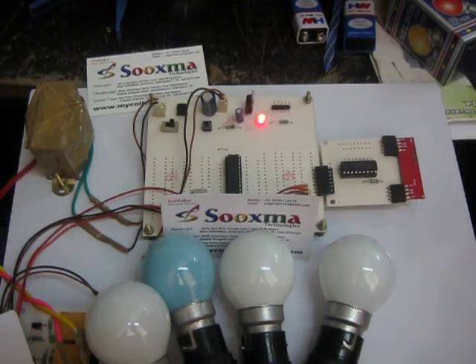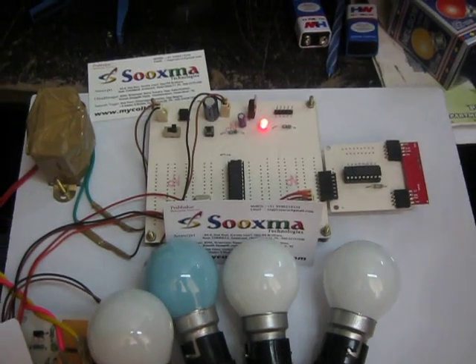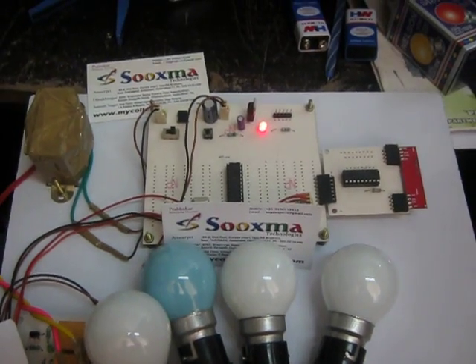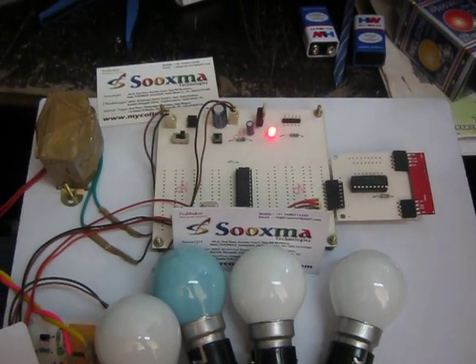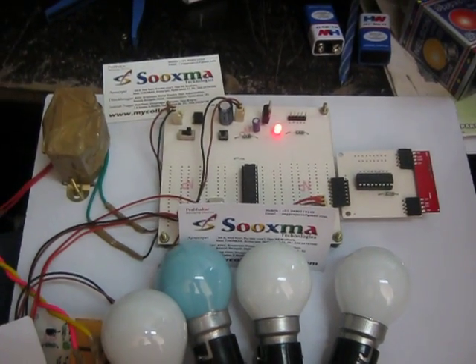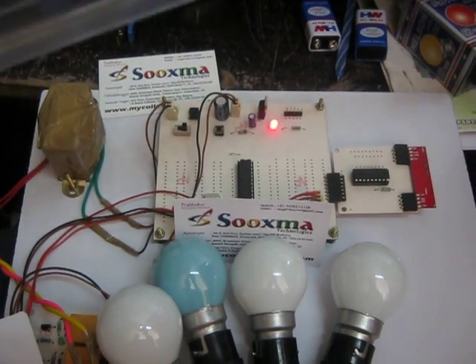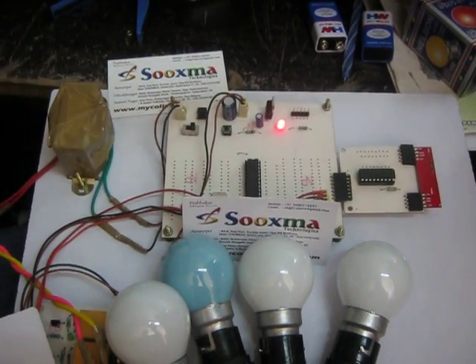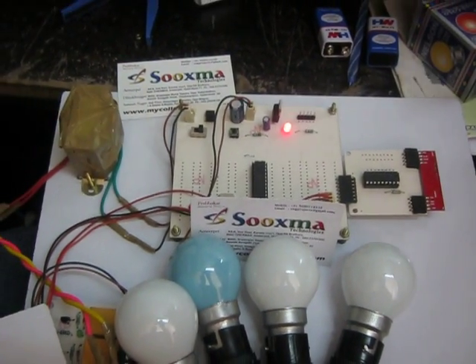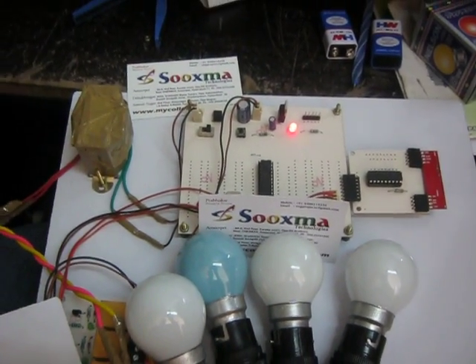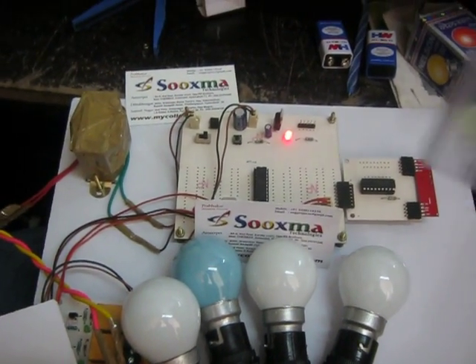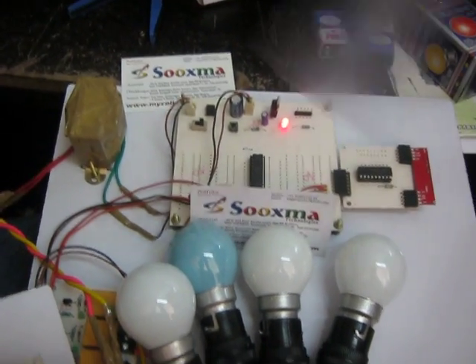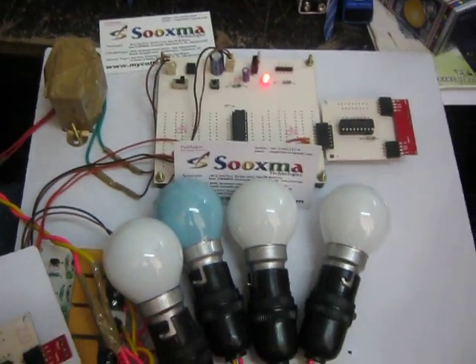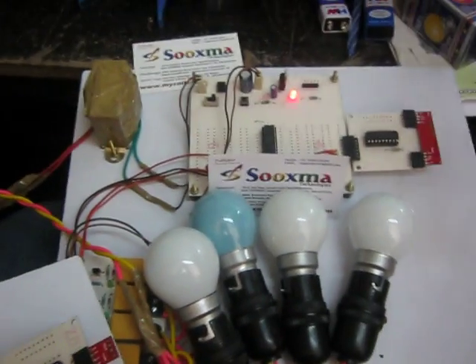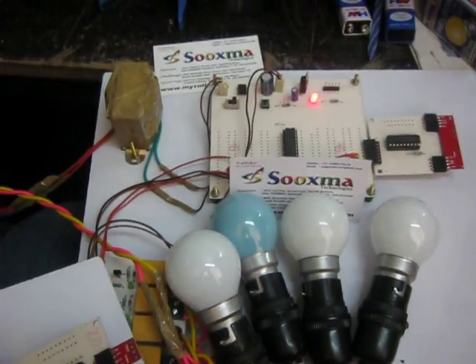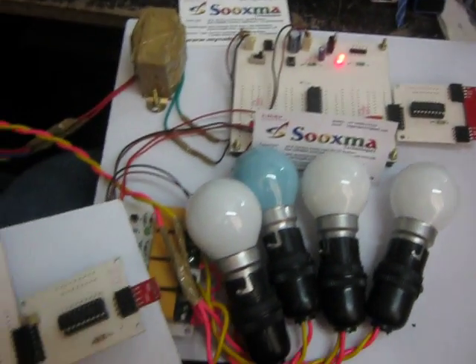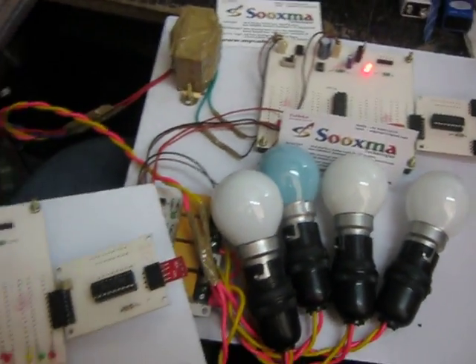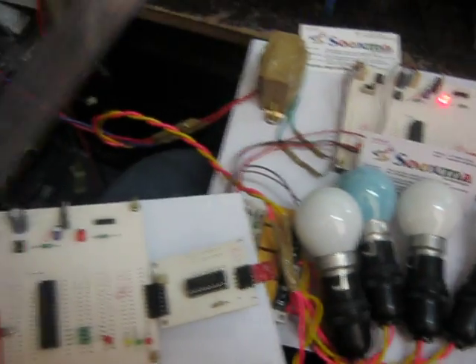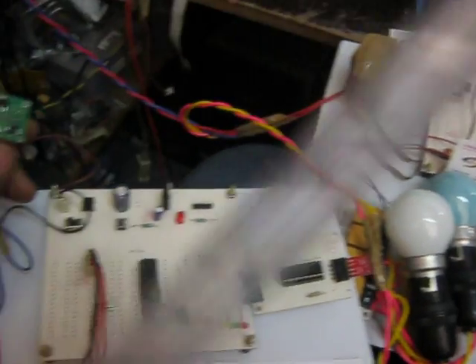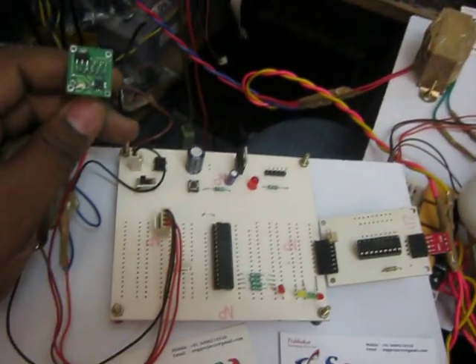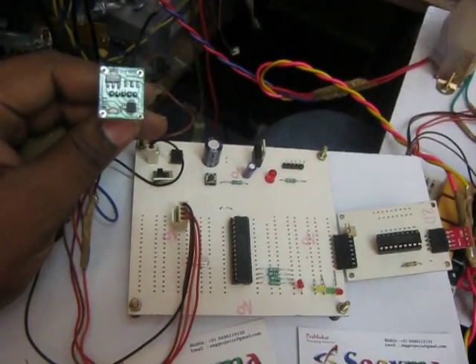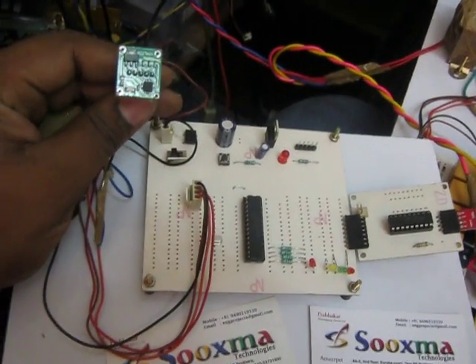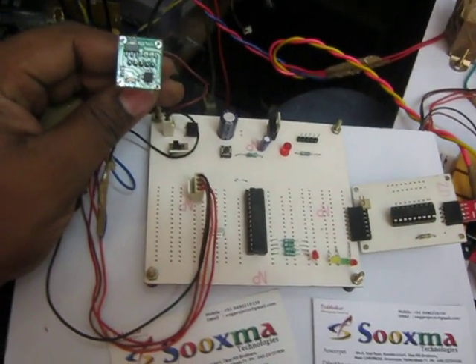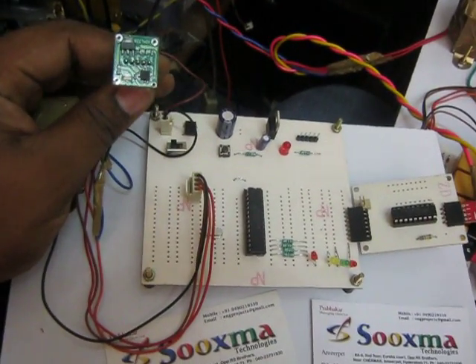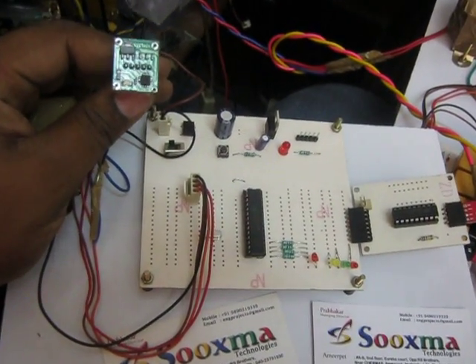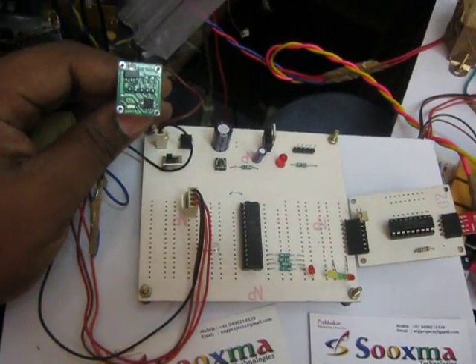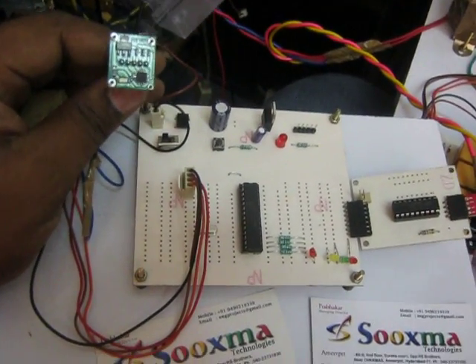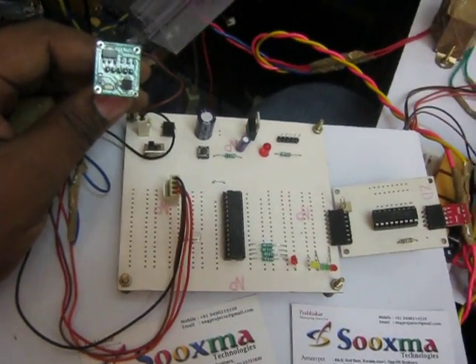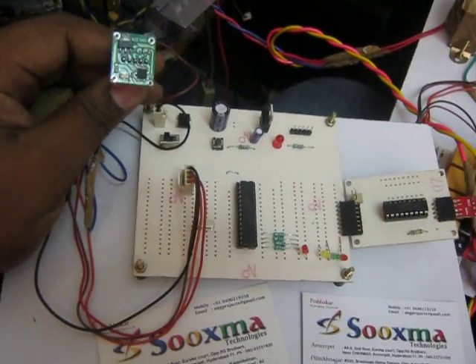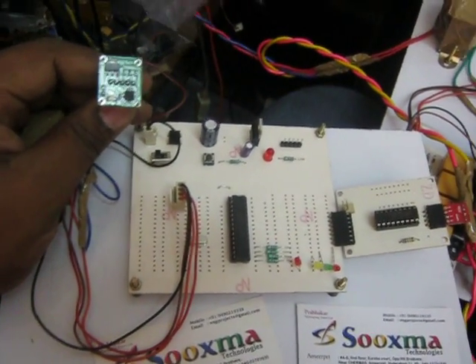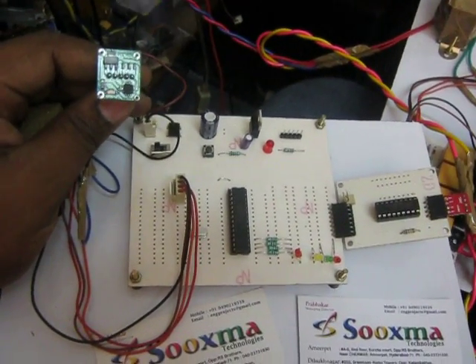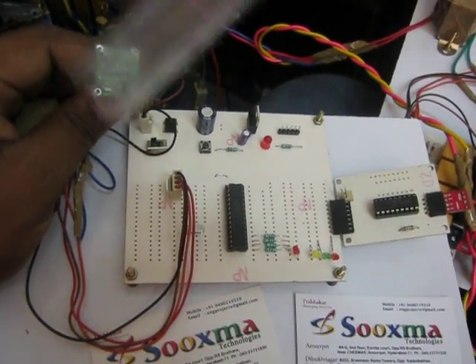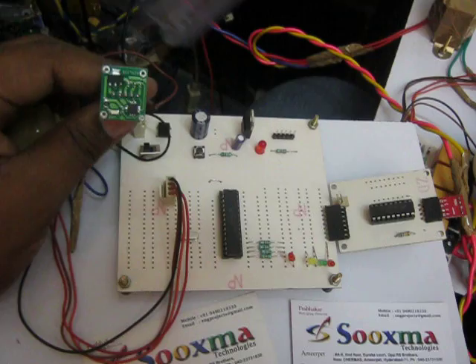Welcome to the project MIMS Justice Based Device Switching, Wireless Device Switching. In this project, this is the transmitter section to which the MIMS accelerometer is attached. This is the sensor.